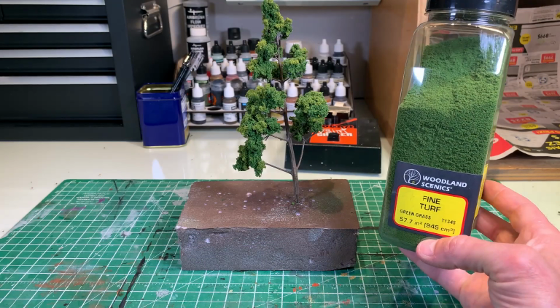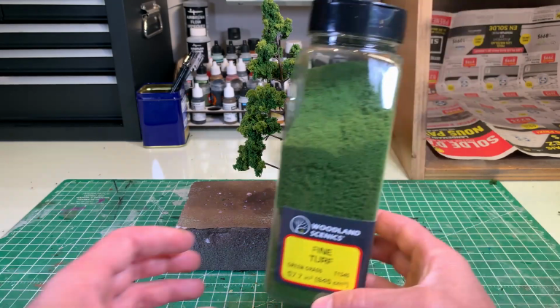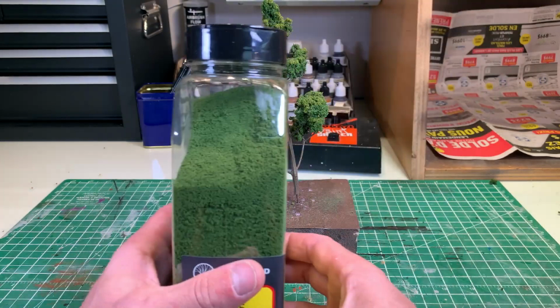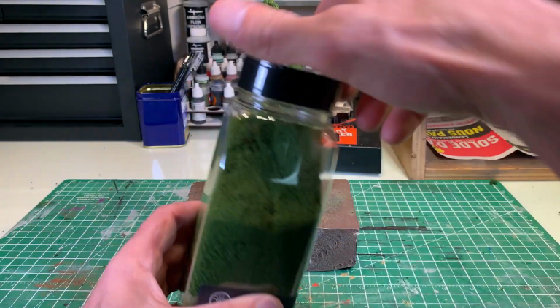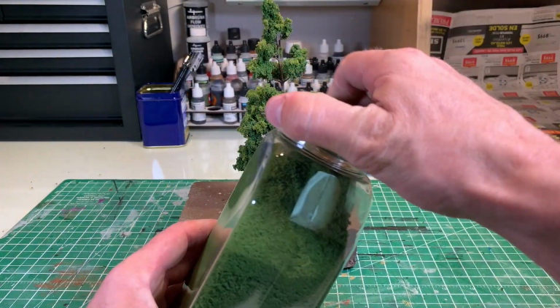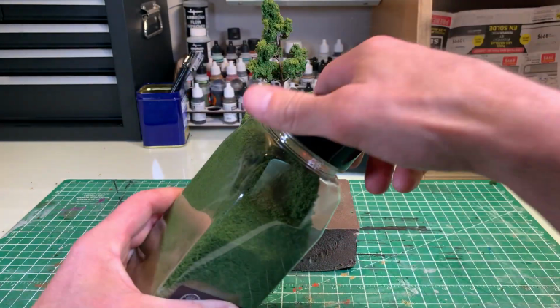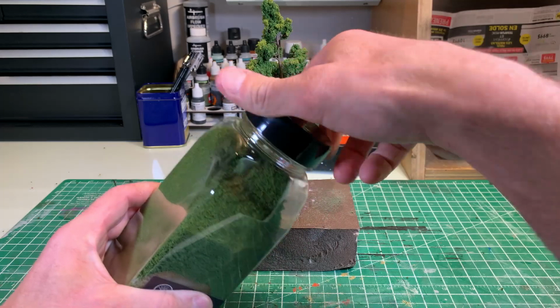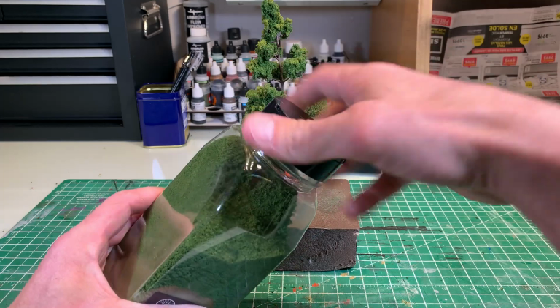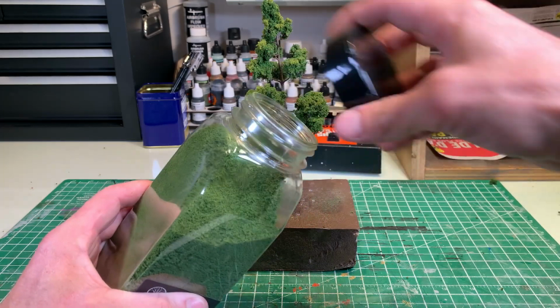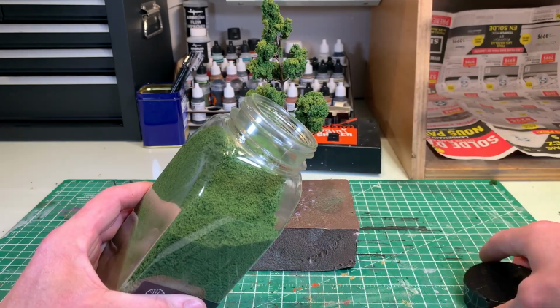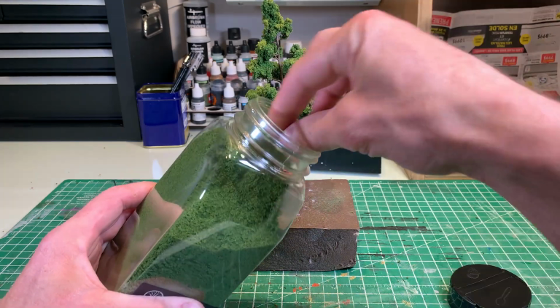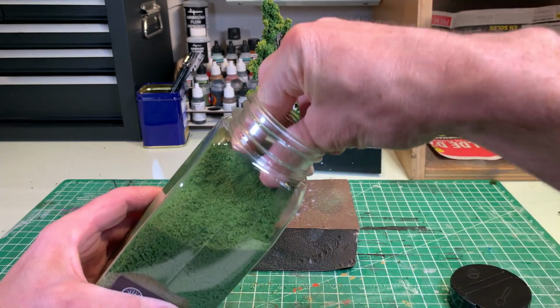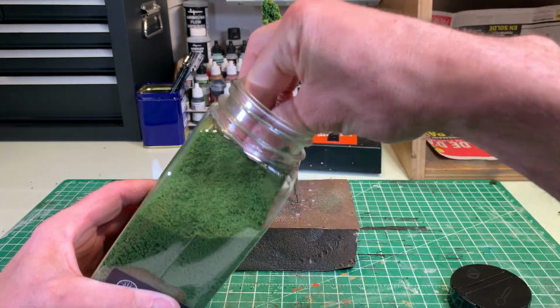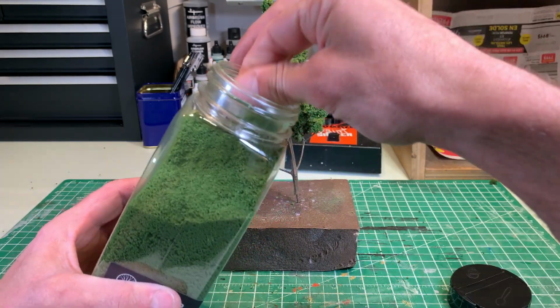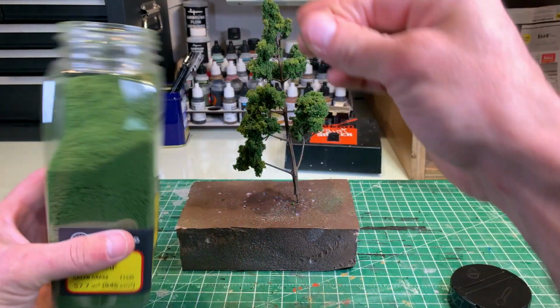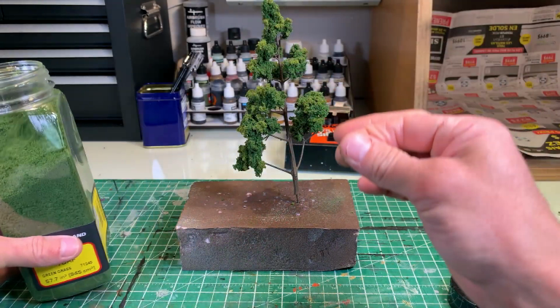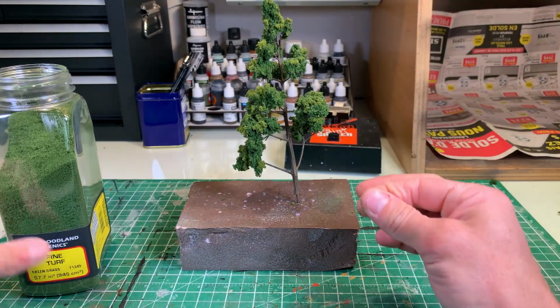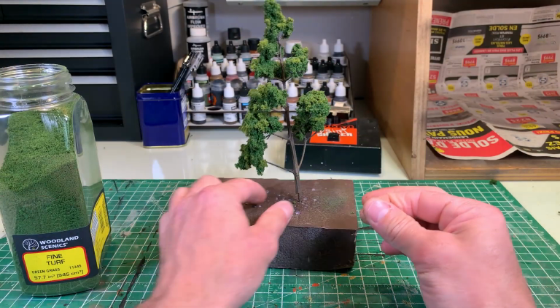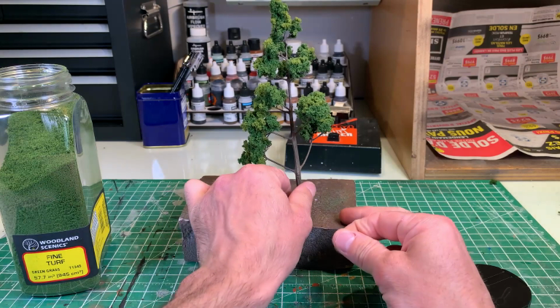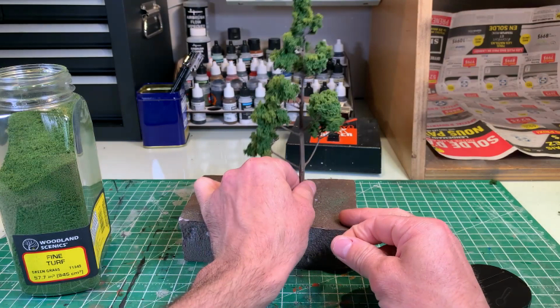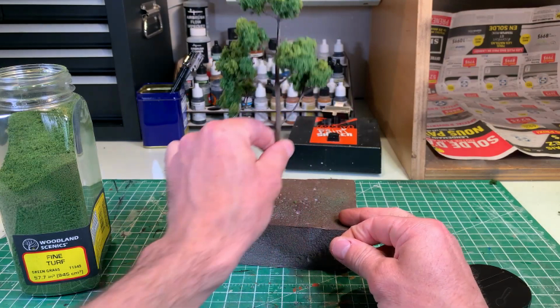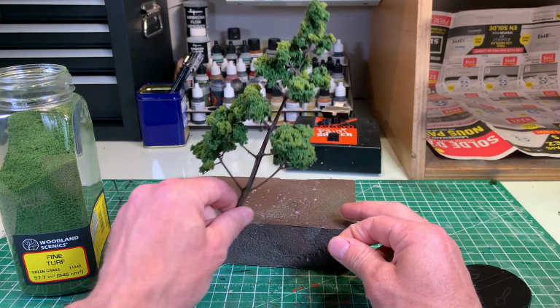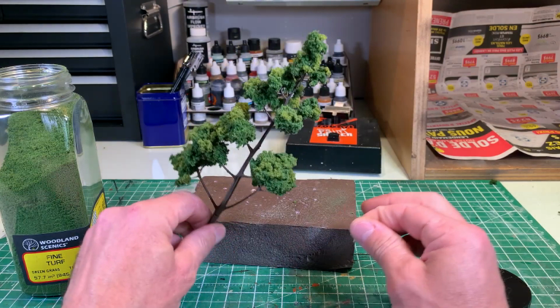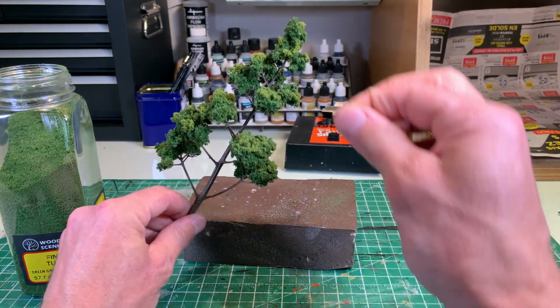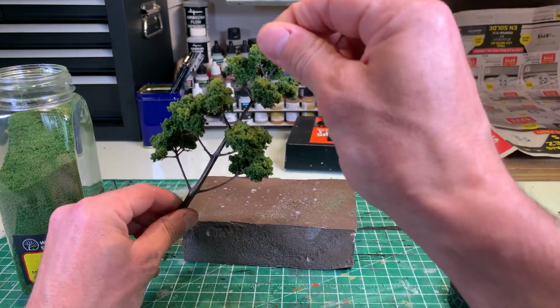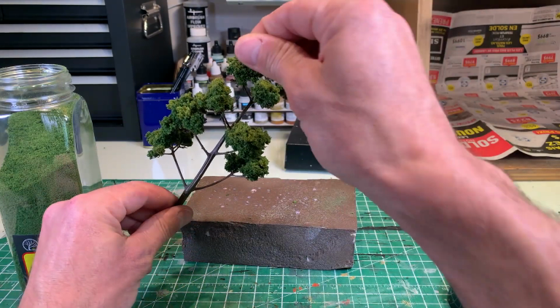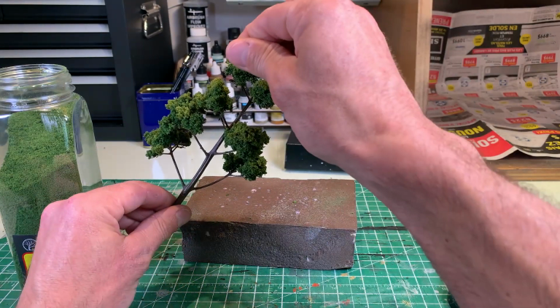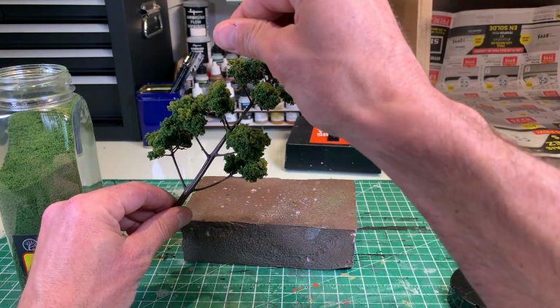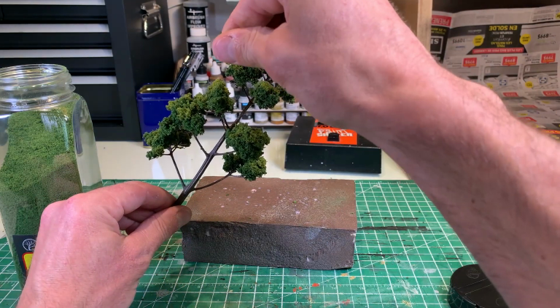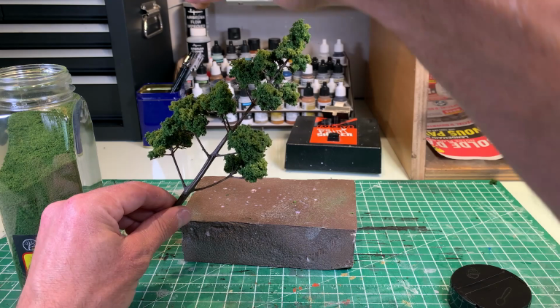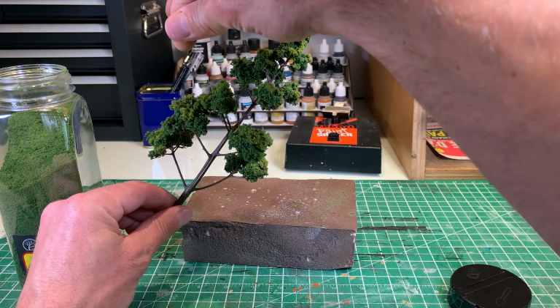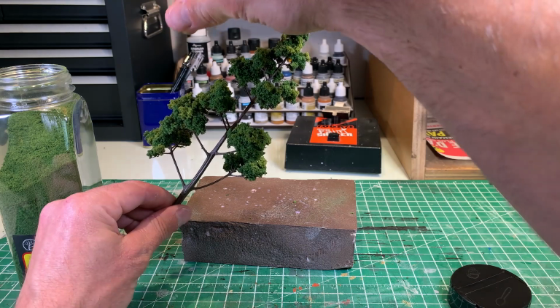Now the result is still nice. But to add some light to the foliage, we will put a thin layer of fine turf. At the same time, it will mix the two colors of clump foliage.